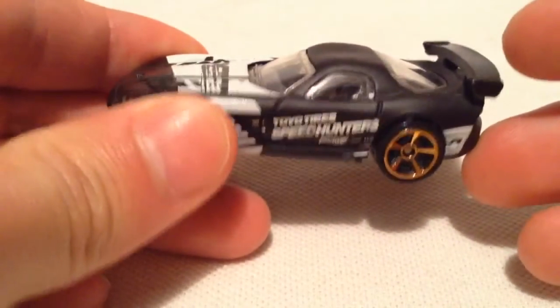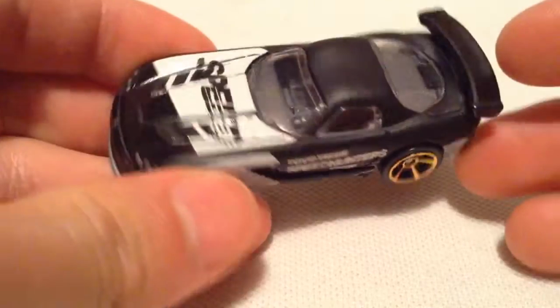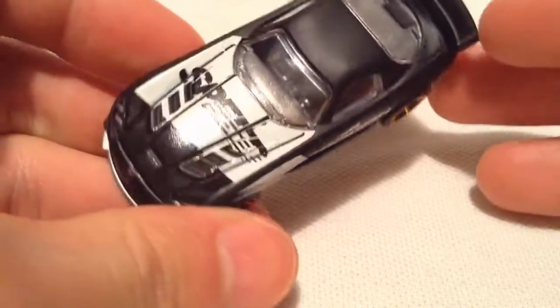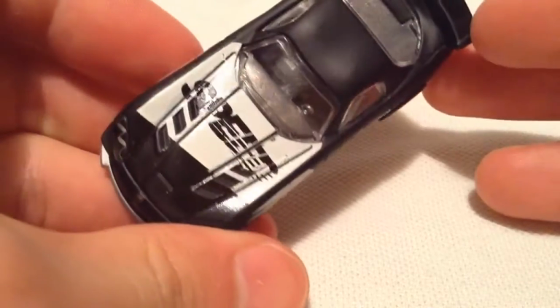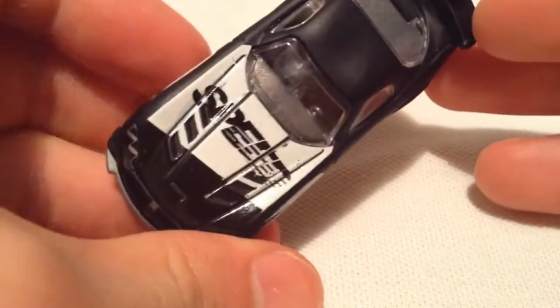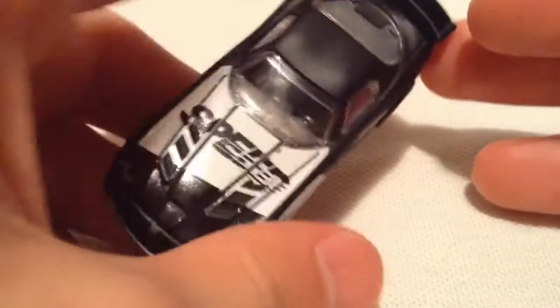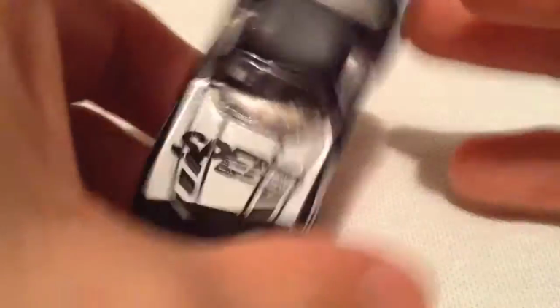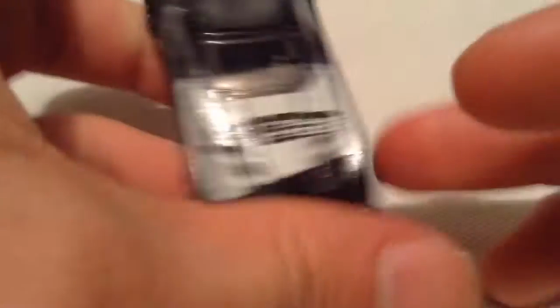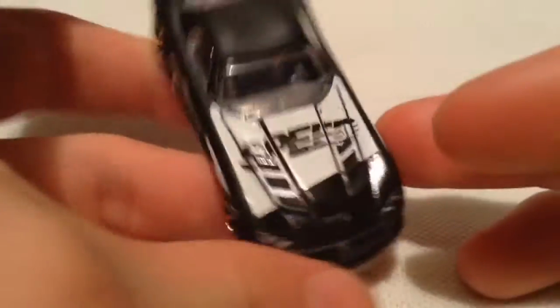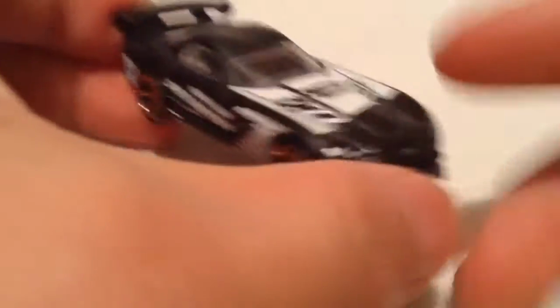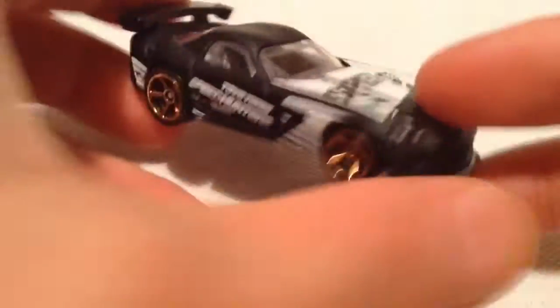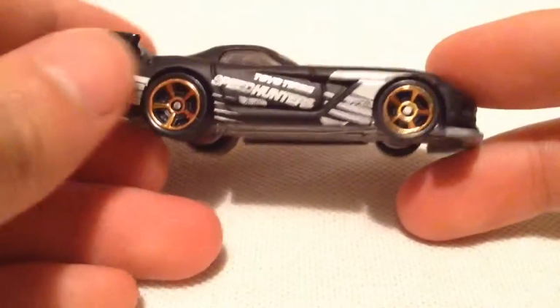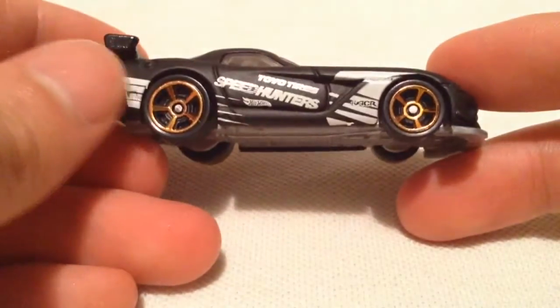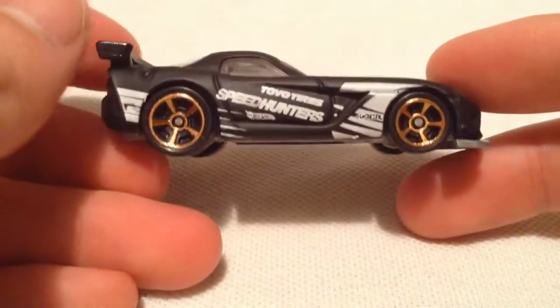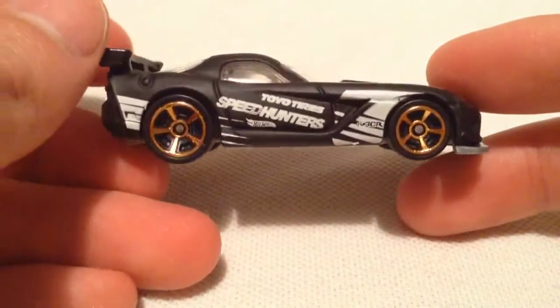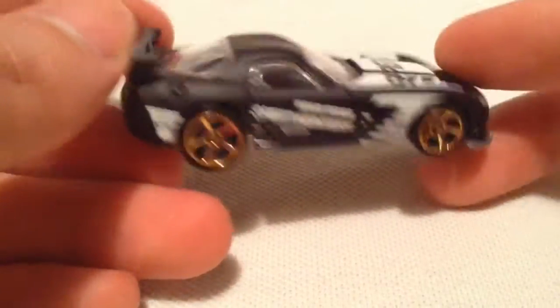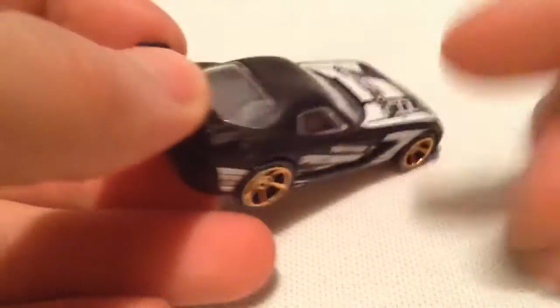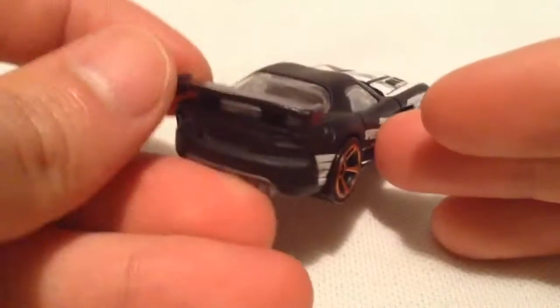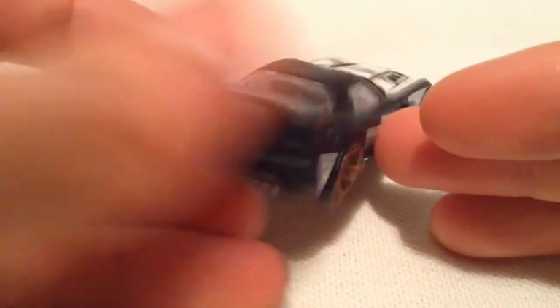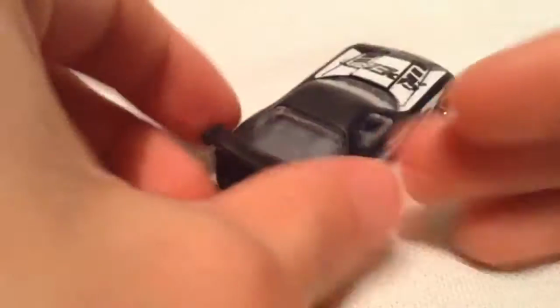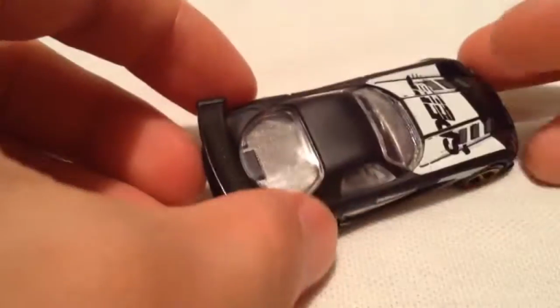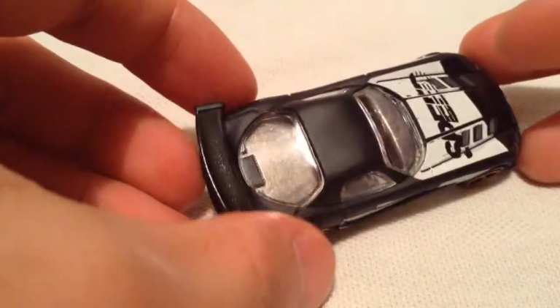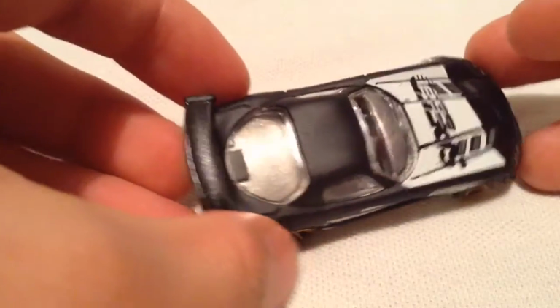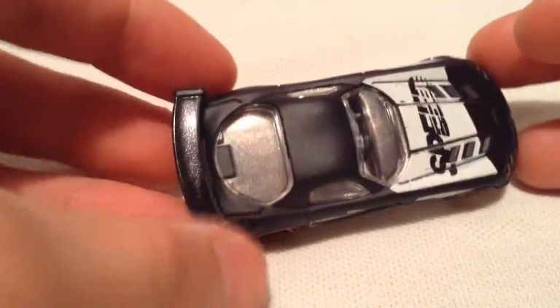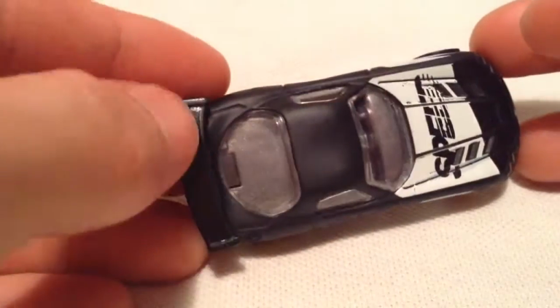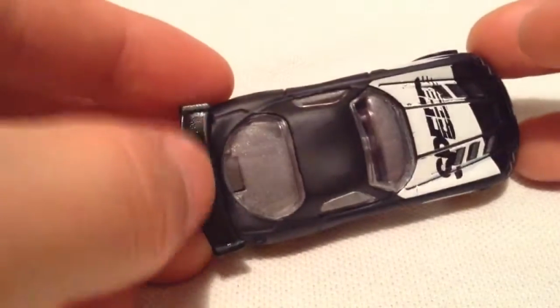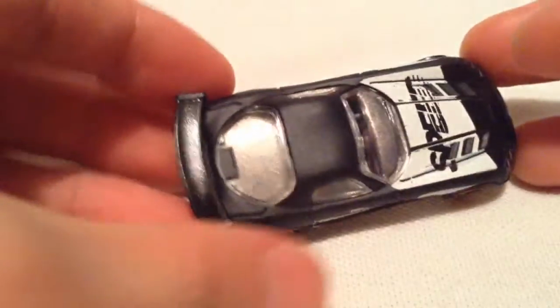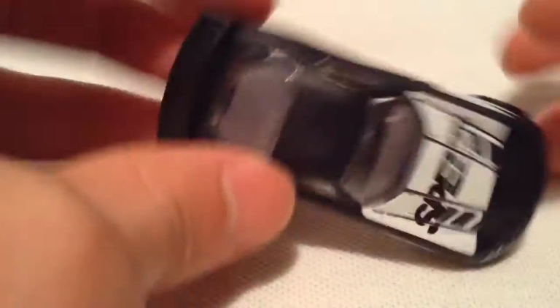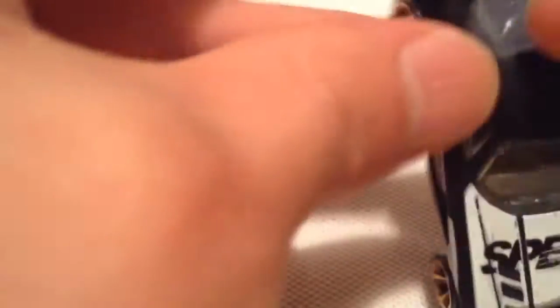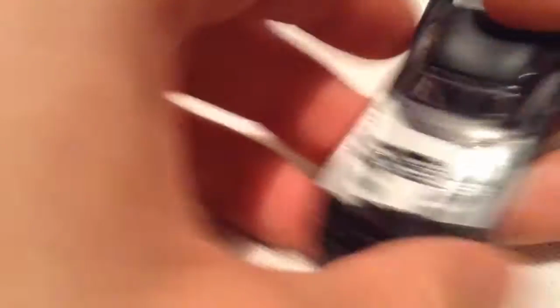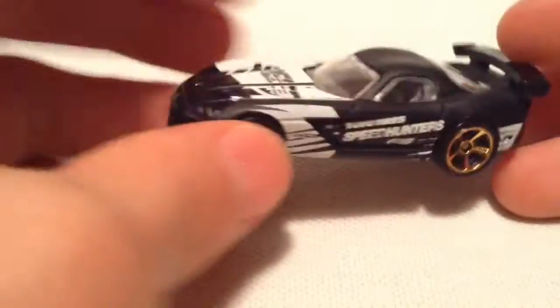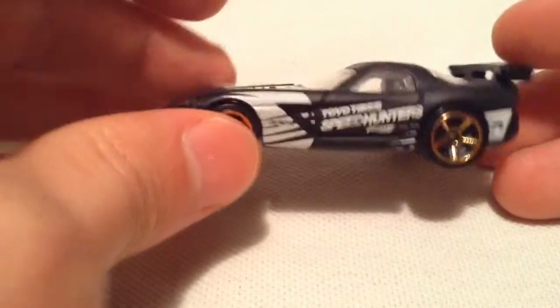Speed Hunters, very cool, I like the deco on it. Toyo tires, definitely a nice touch, especially with the glossy black spoiler there.